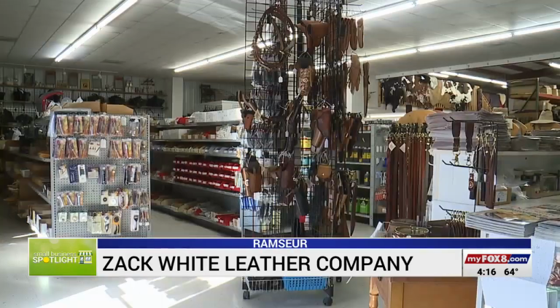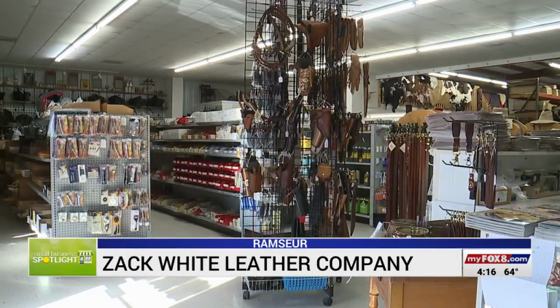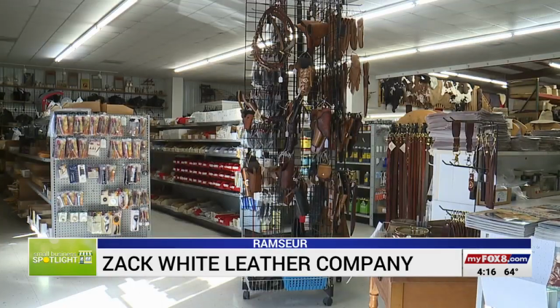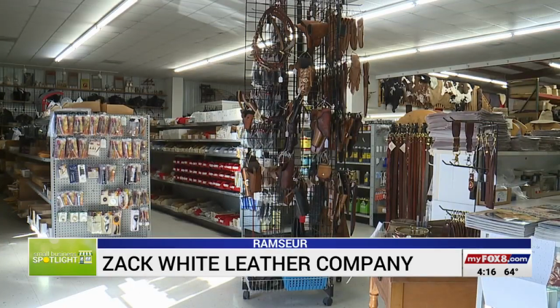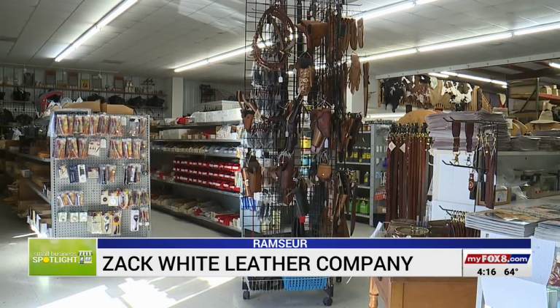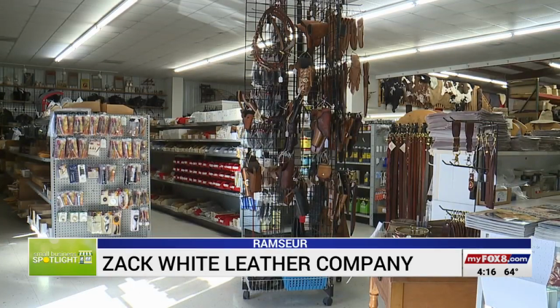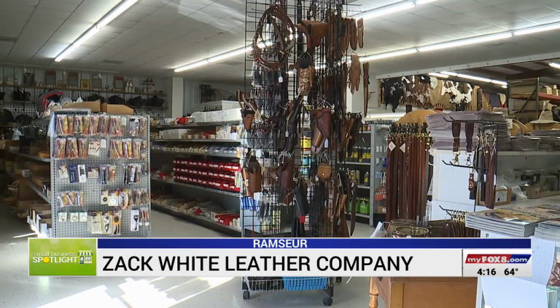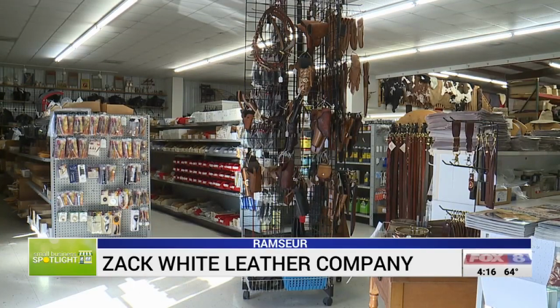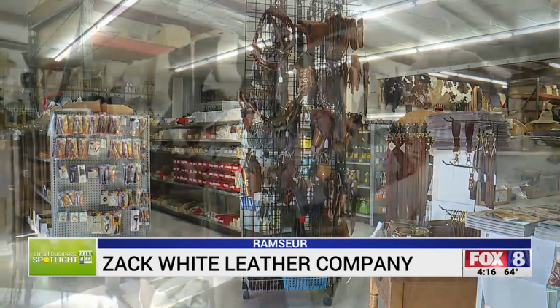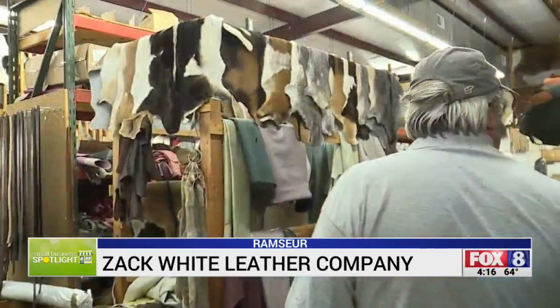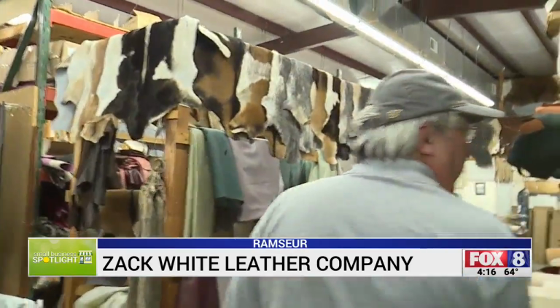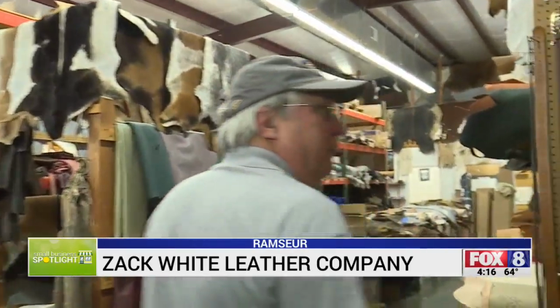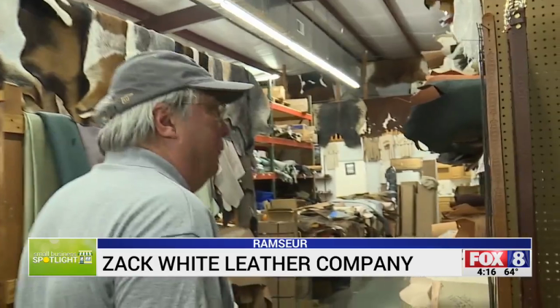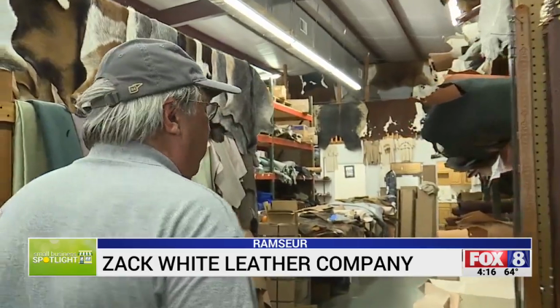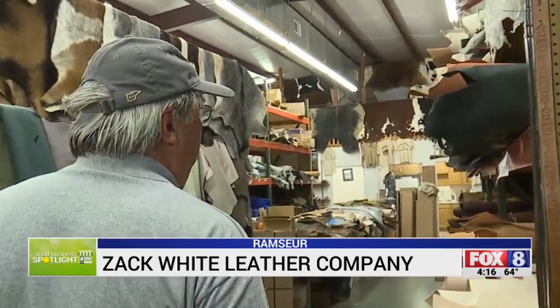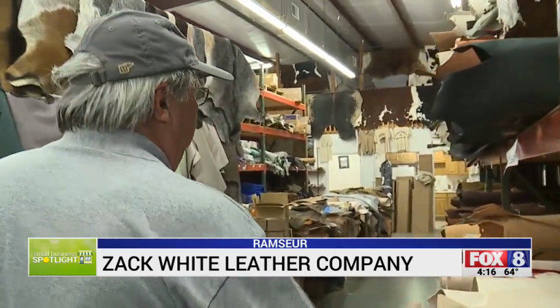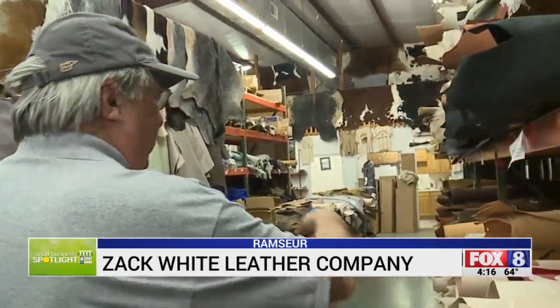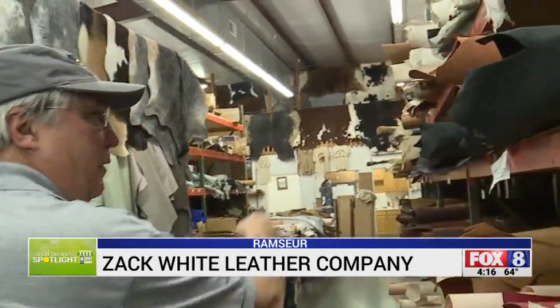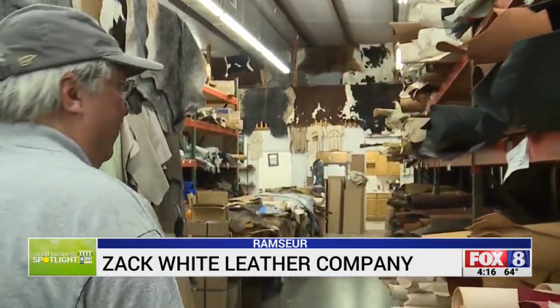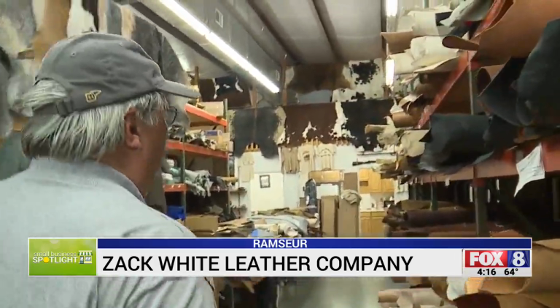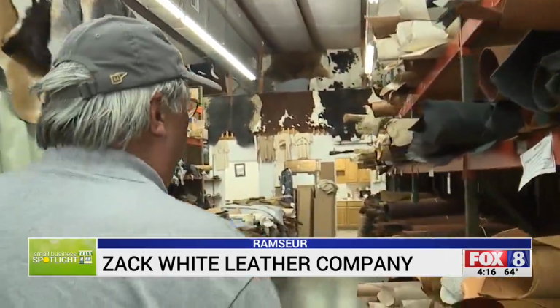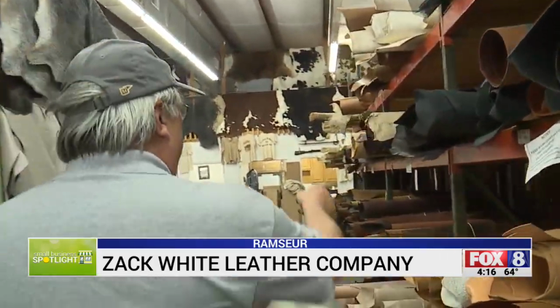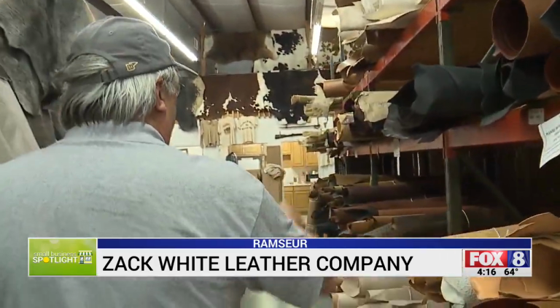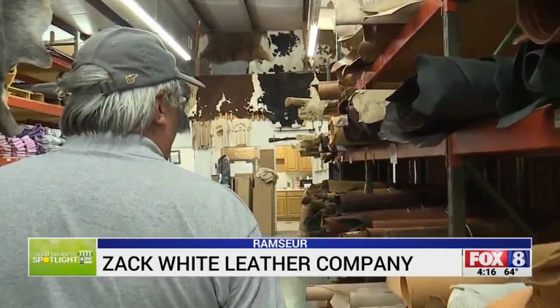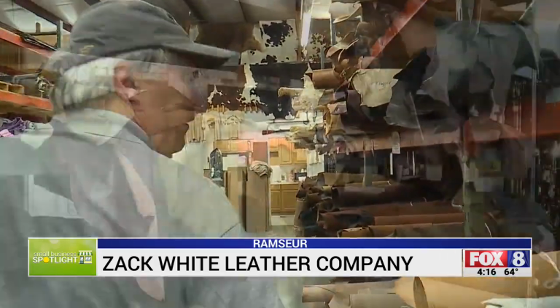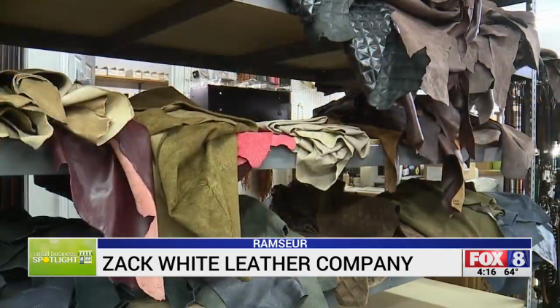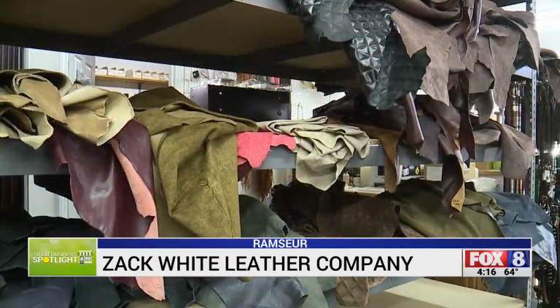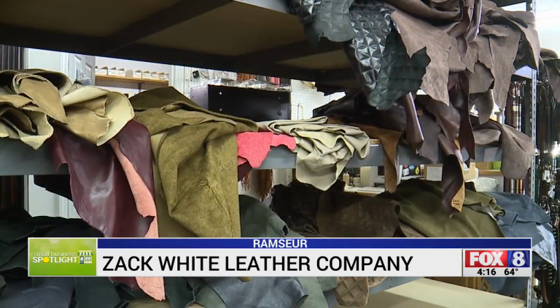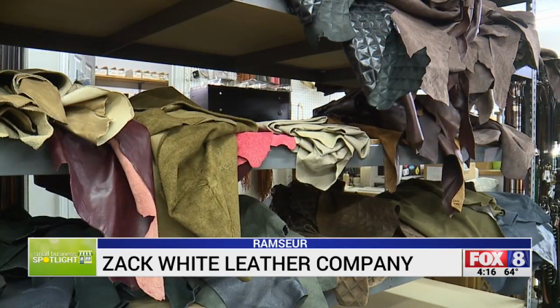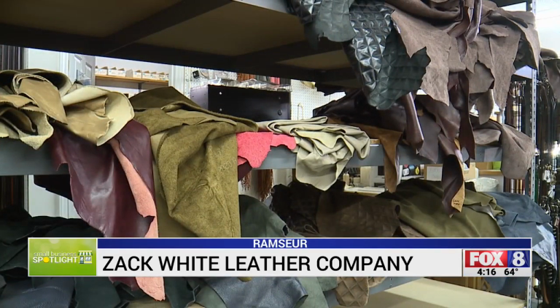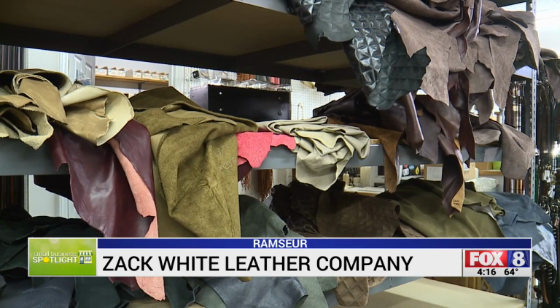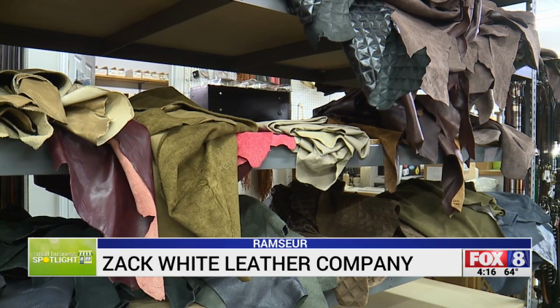The scent of leather fills the air inside the warehouse, stocking more than half a million square feet of leather. Rolls of light and dark leather fill the shelves and sheets of it are draped over railings around the store.